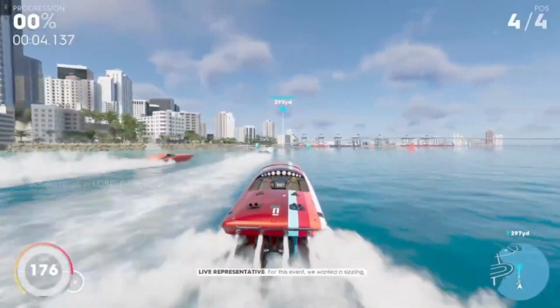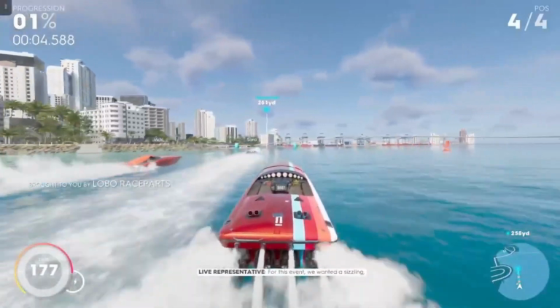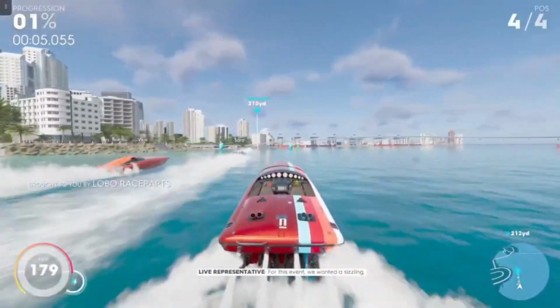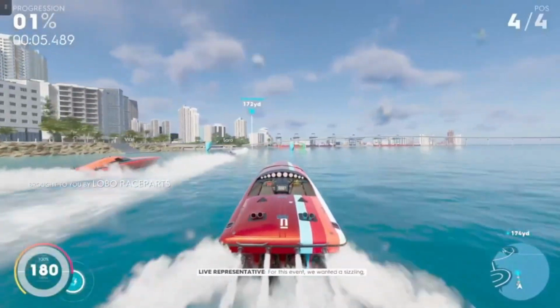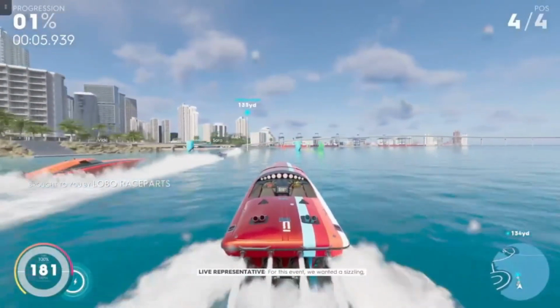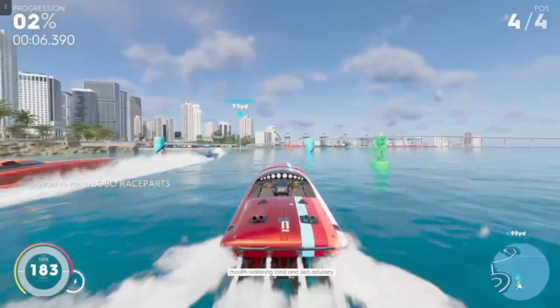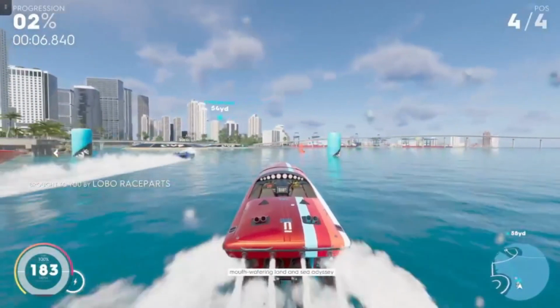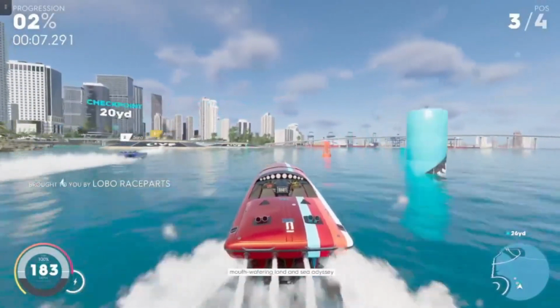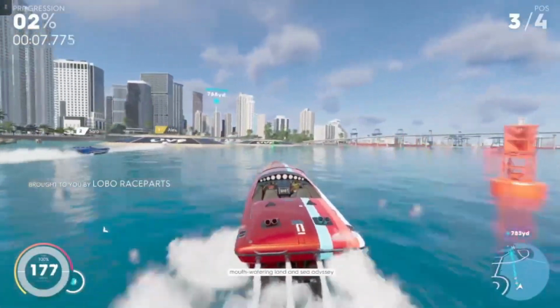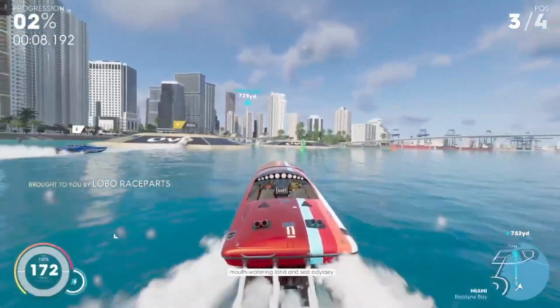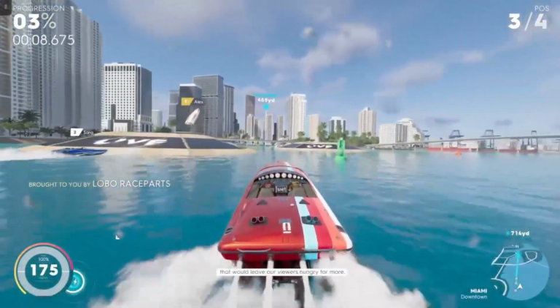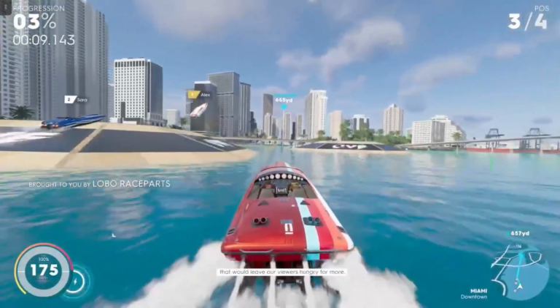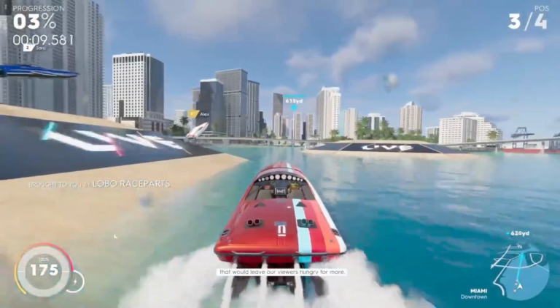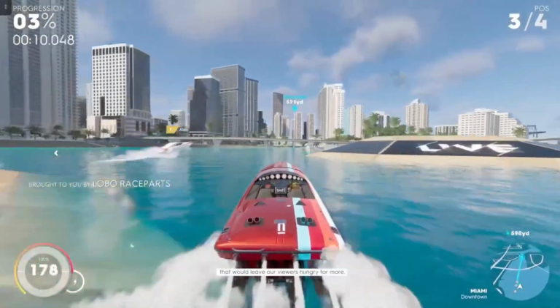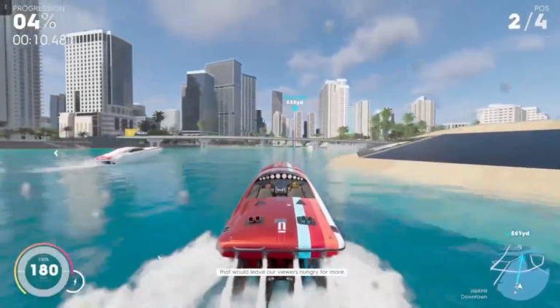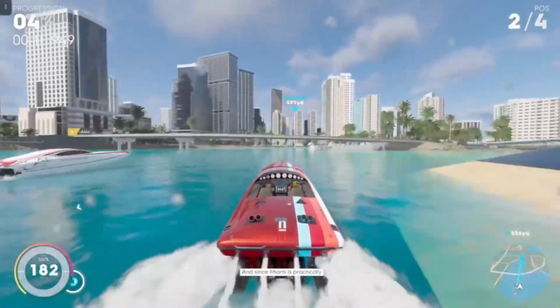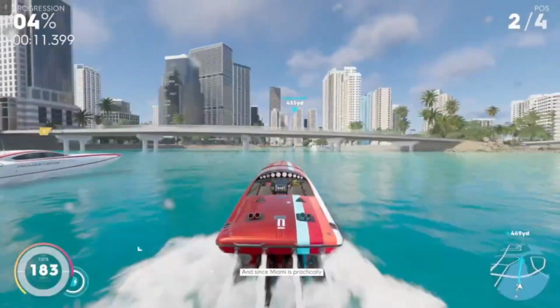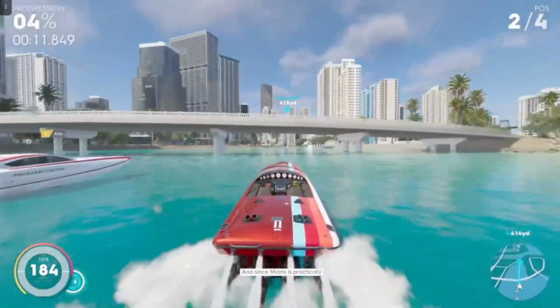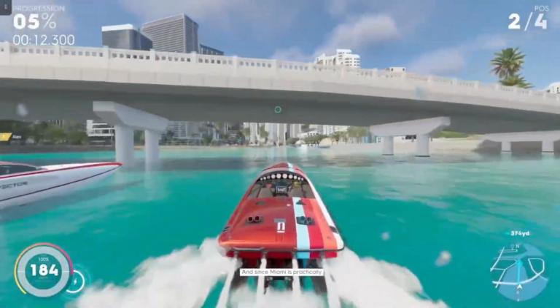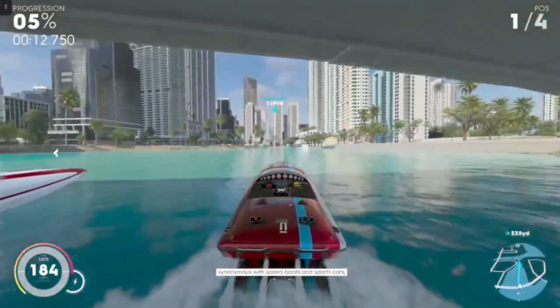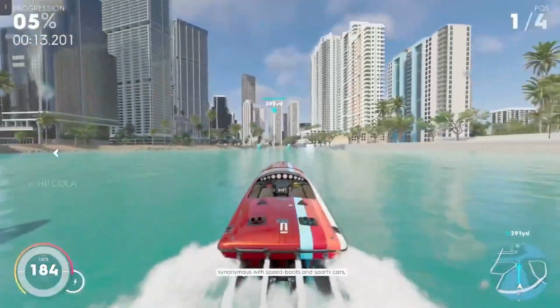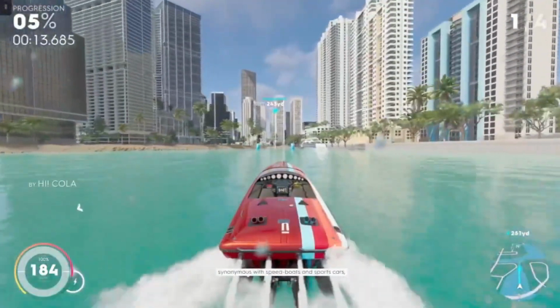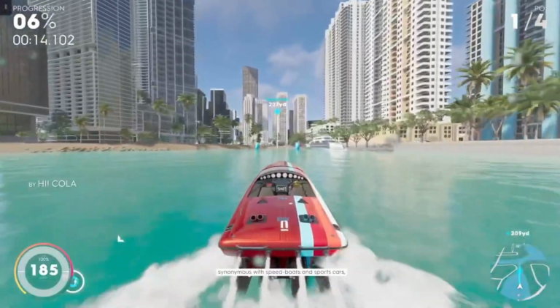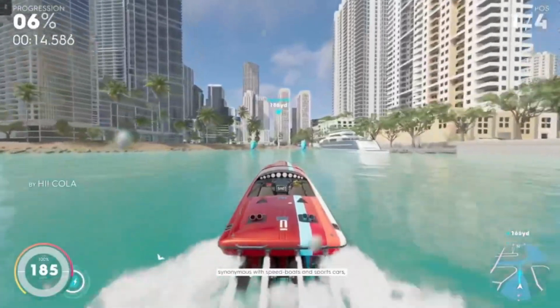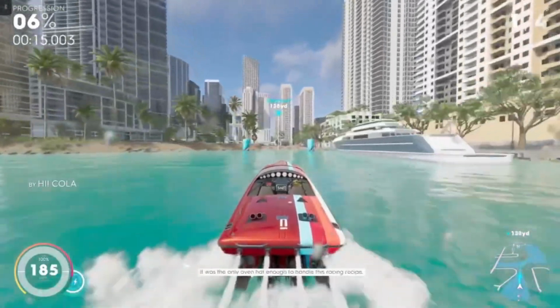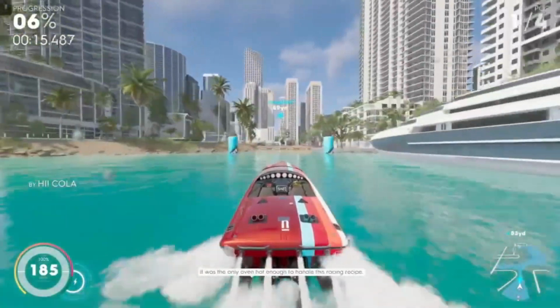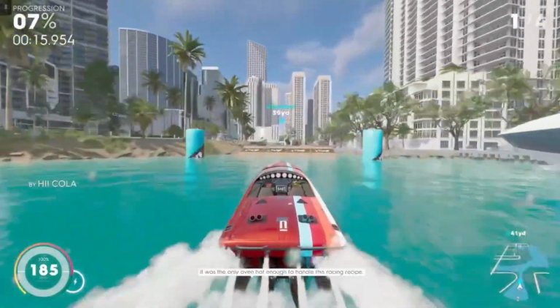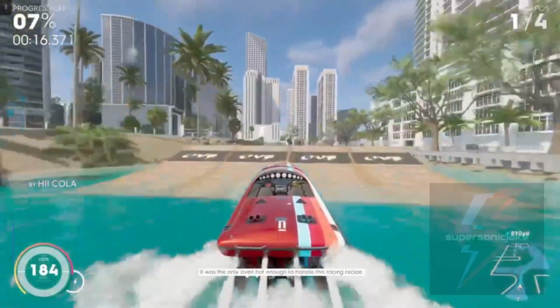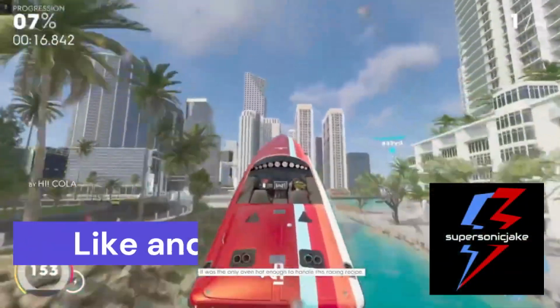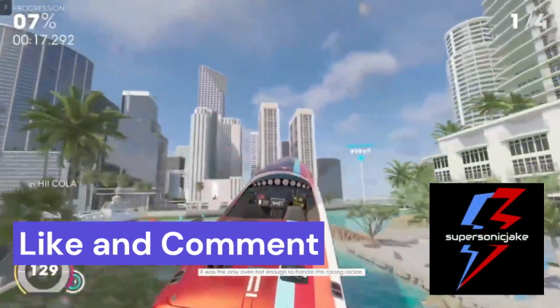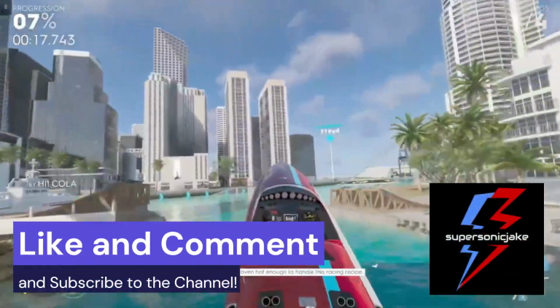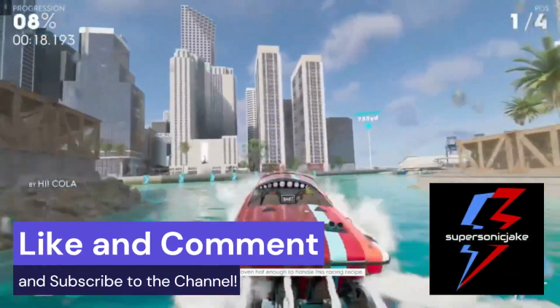For this event, we wanted a sizzling, mouth-watering land and sea odyssey that would leave our viewers hungry for more. And since Miami is practically synonymous with speedboats and sports cars, it was the only oven hot enough to handle this racing recipe.